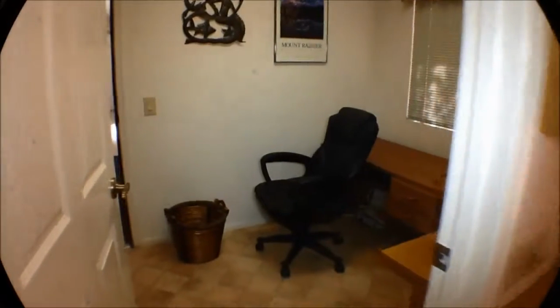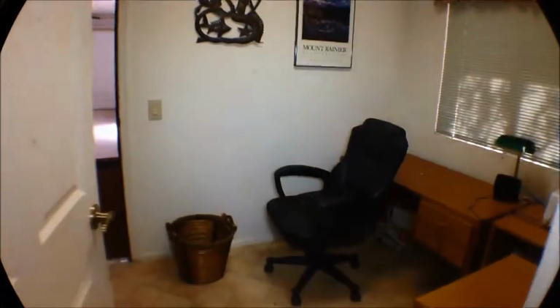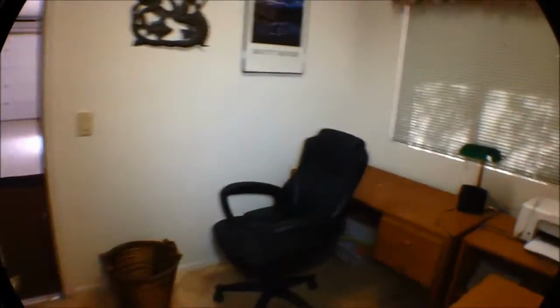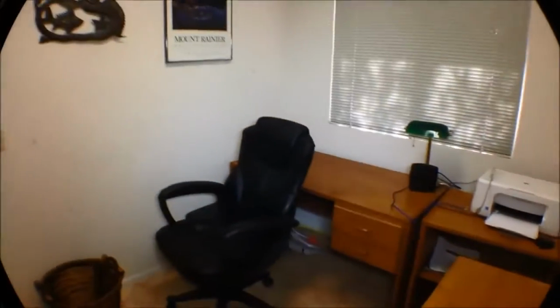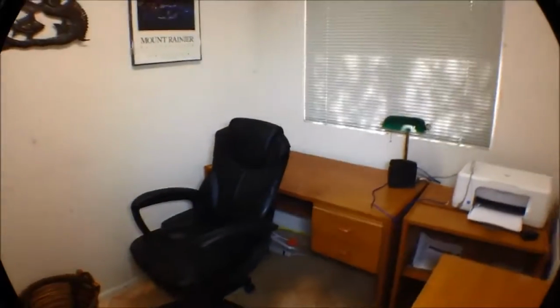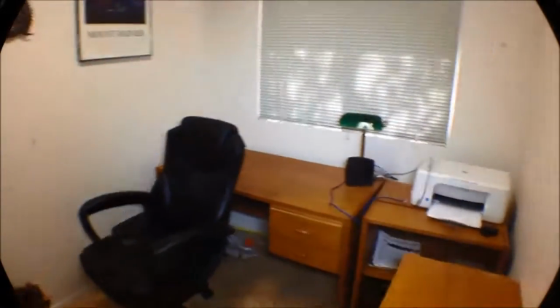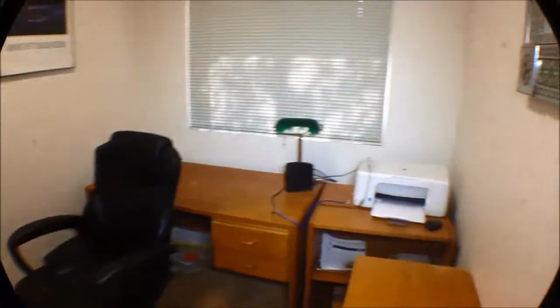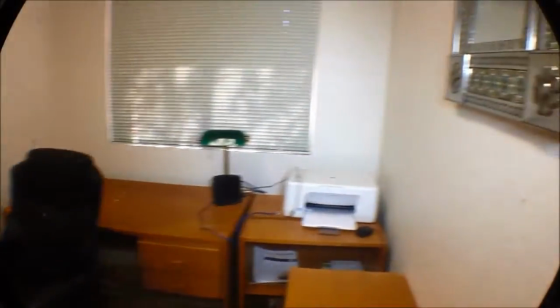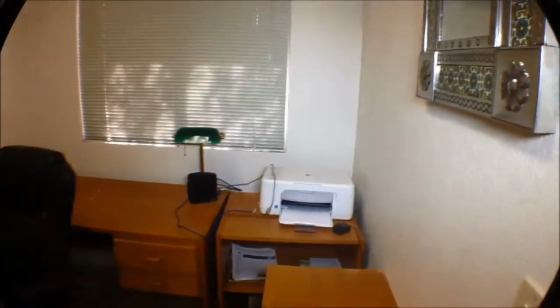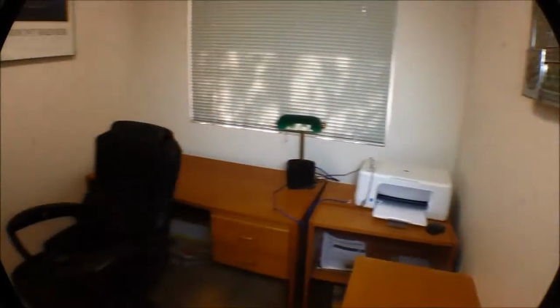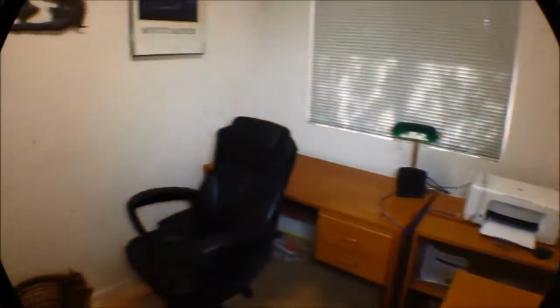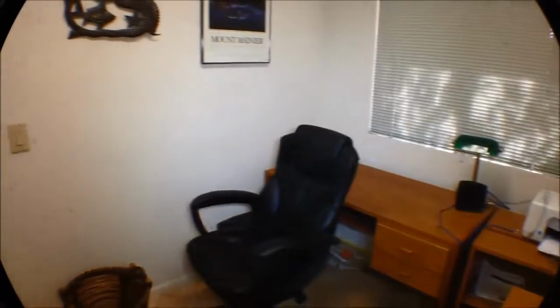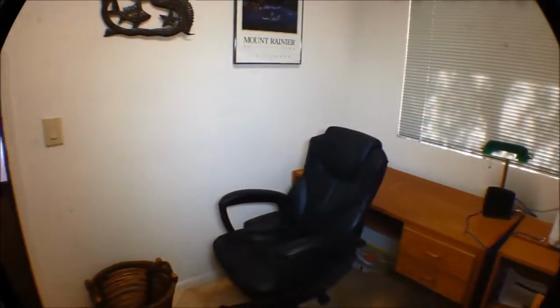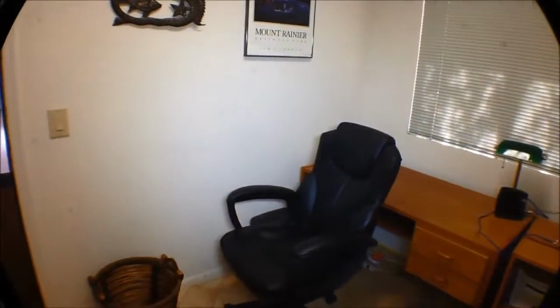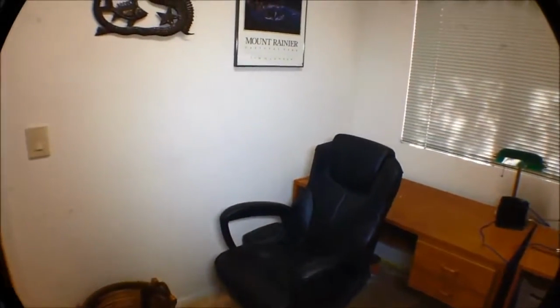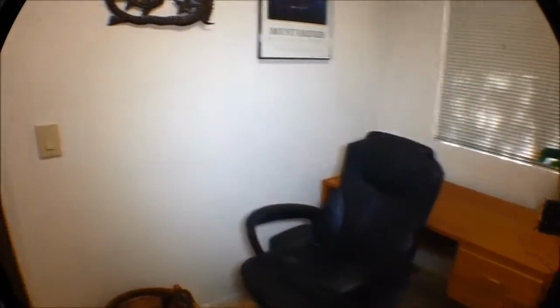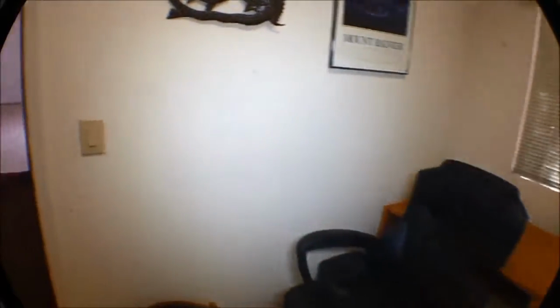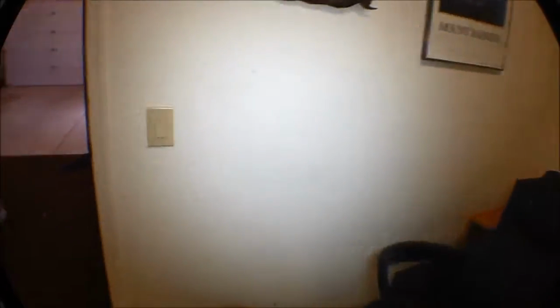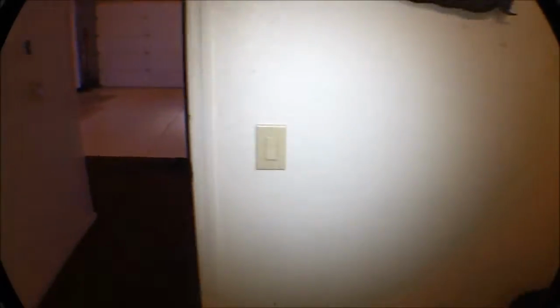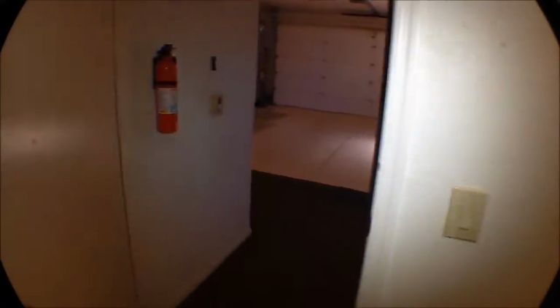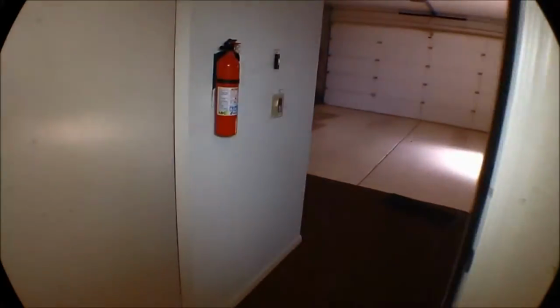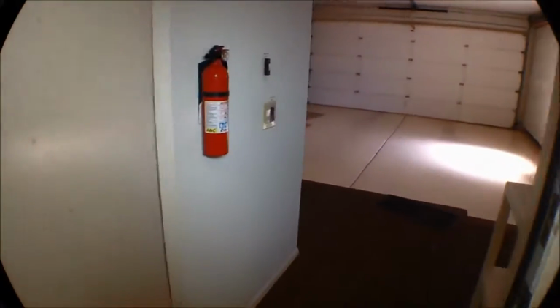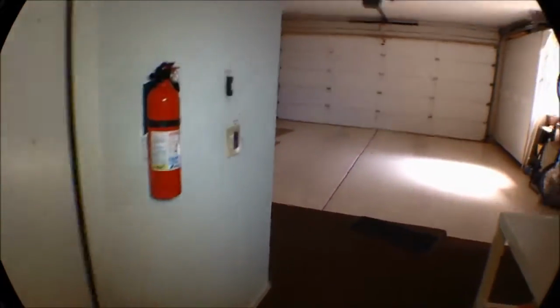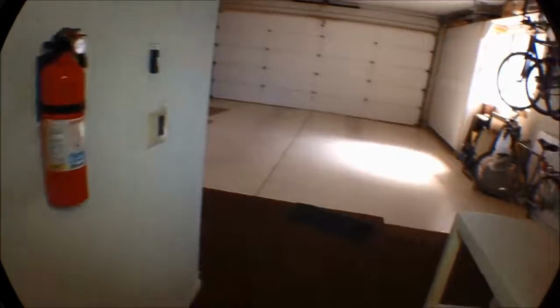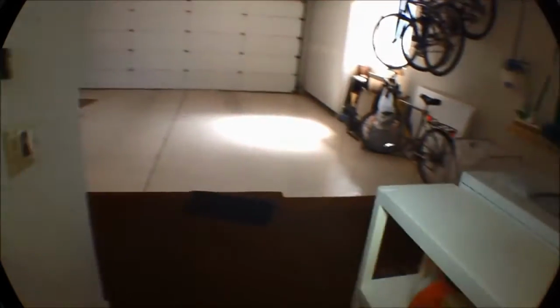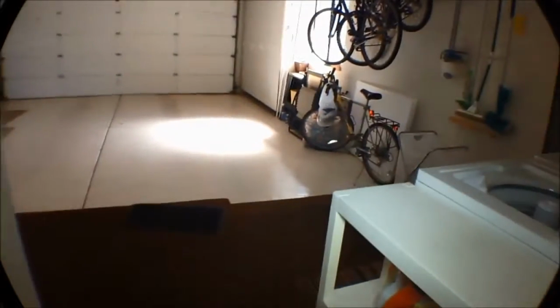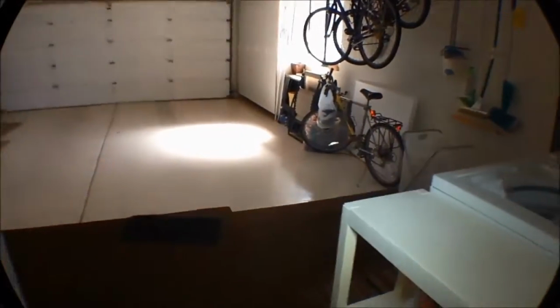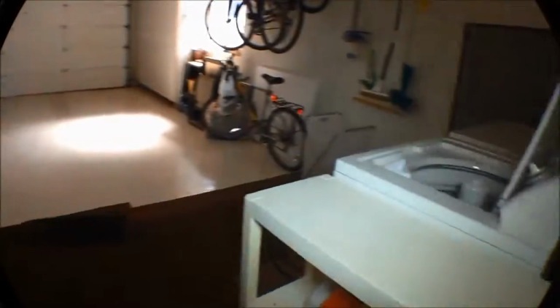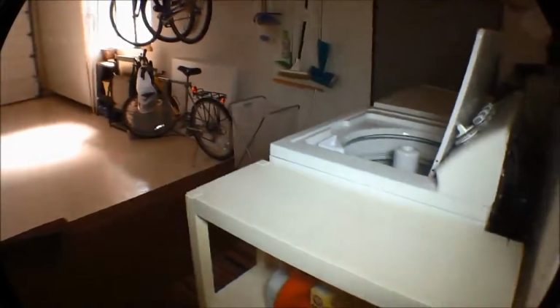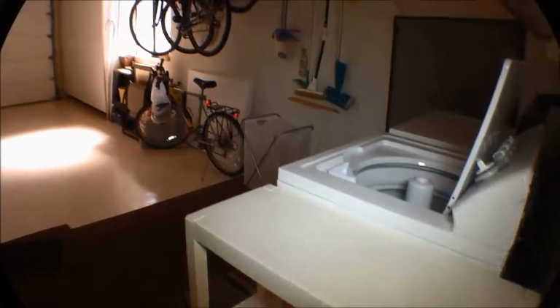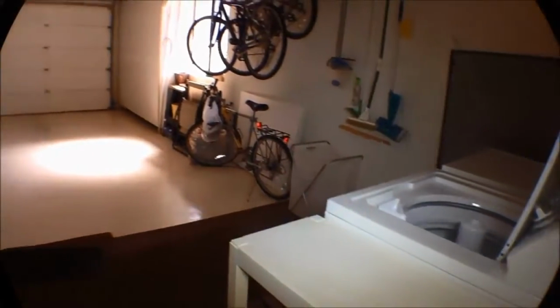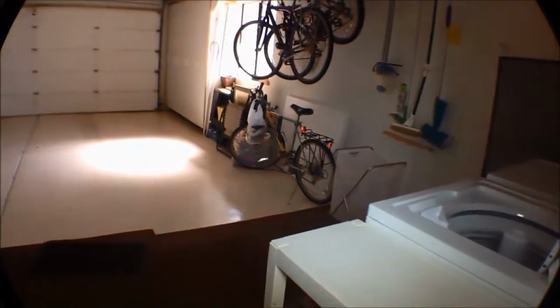This was the laundry room. In a lot of these homes, that has been turned into a little office area, a place to do computer work. There's a modem there.